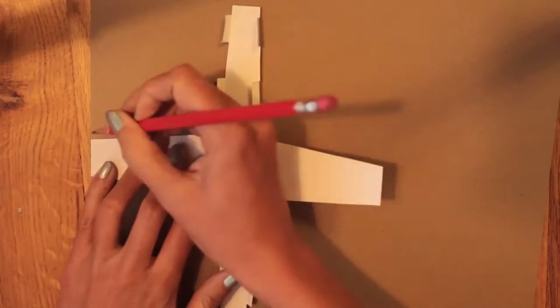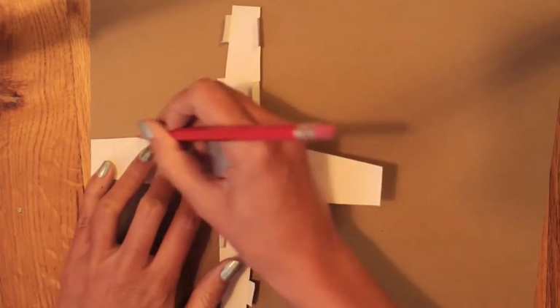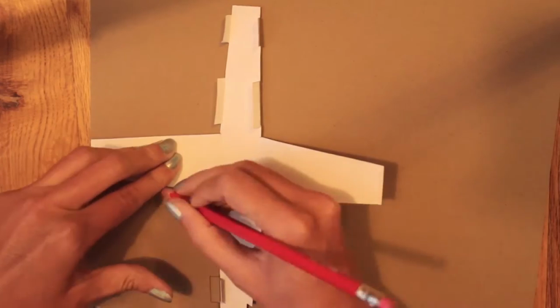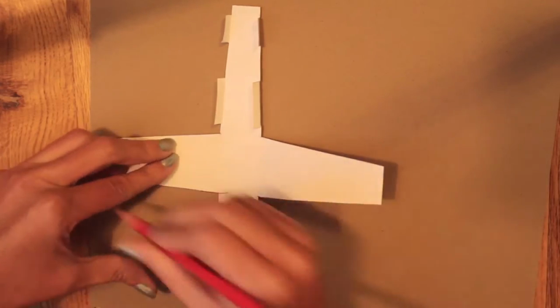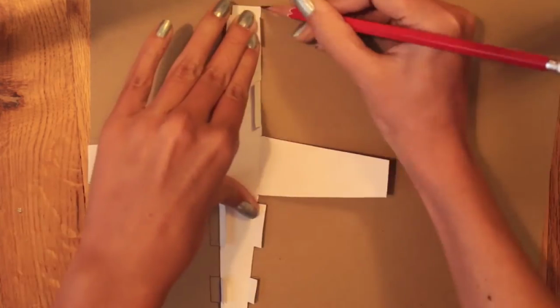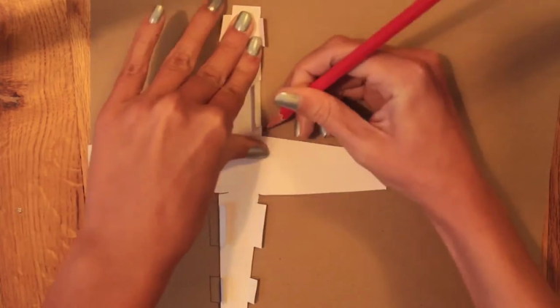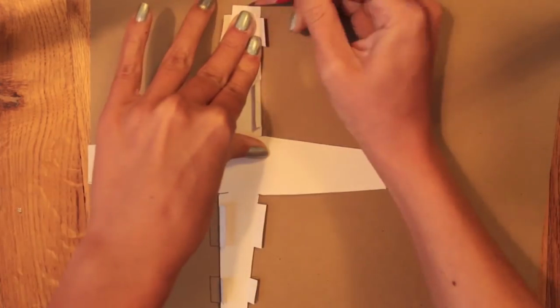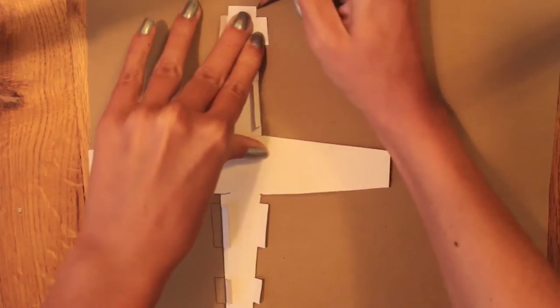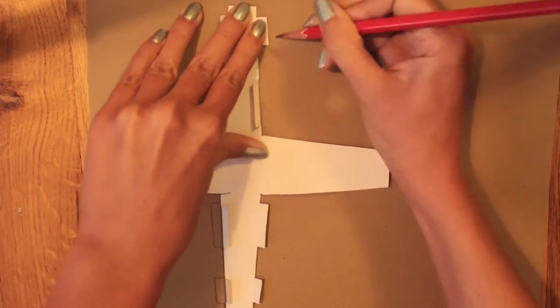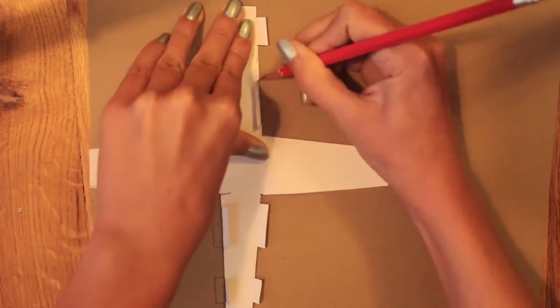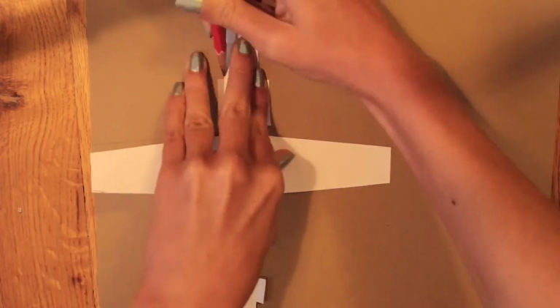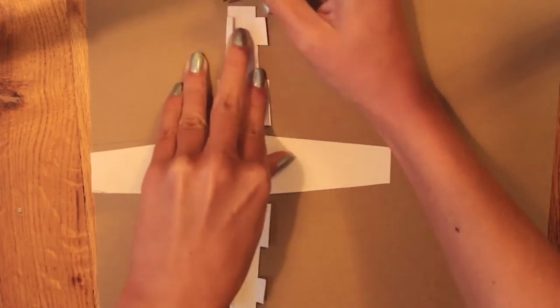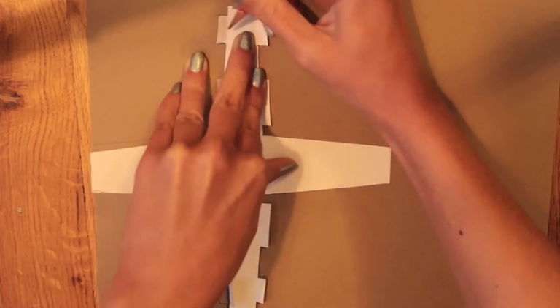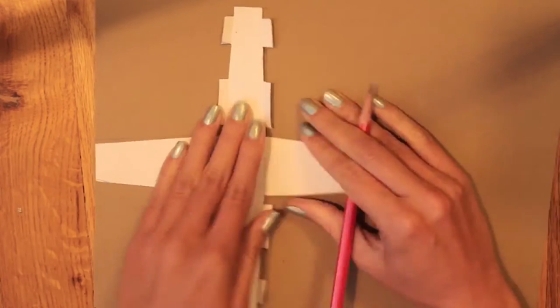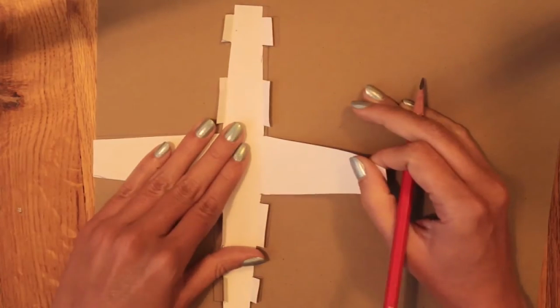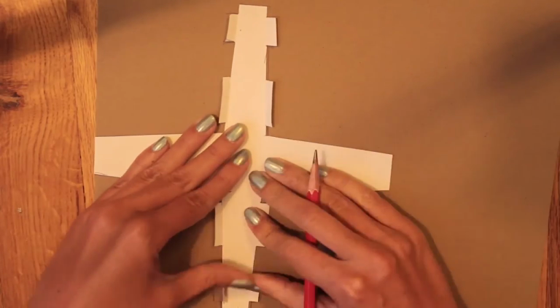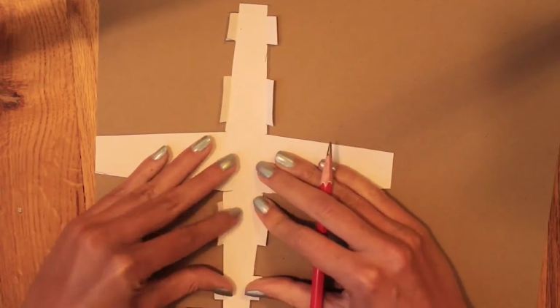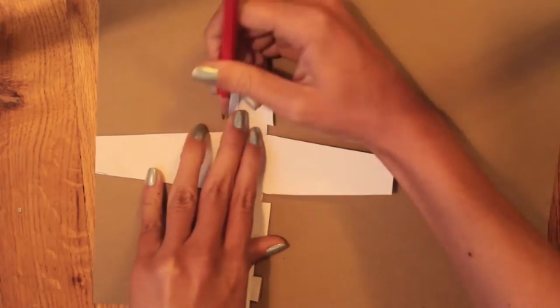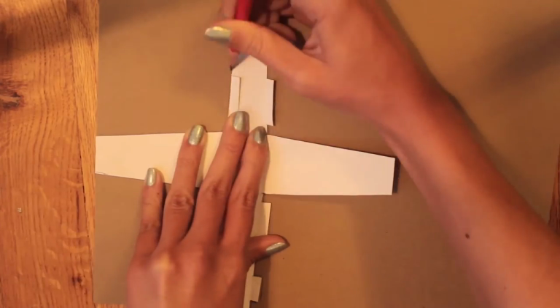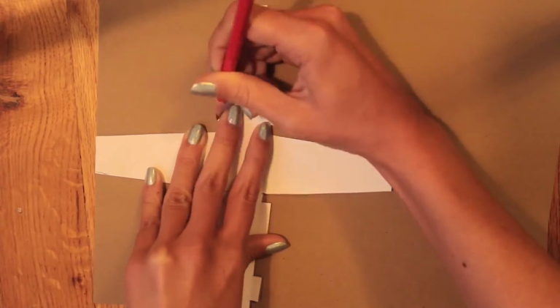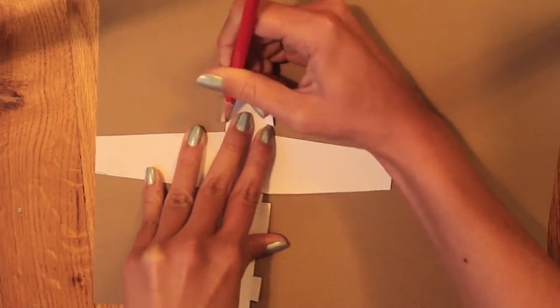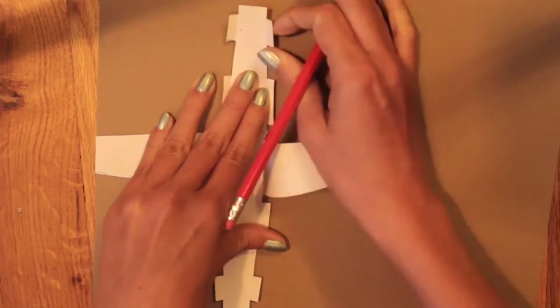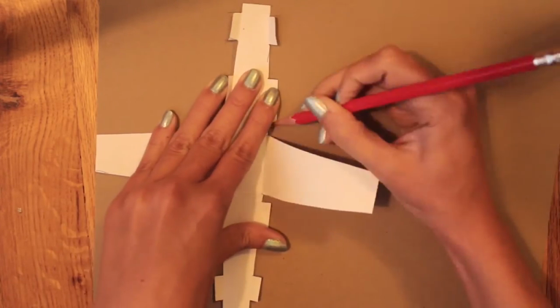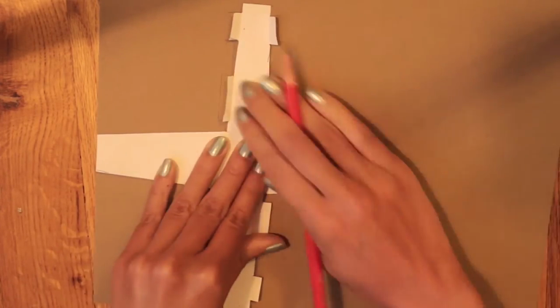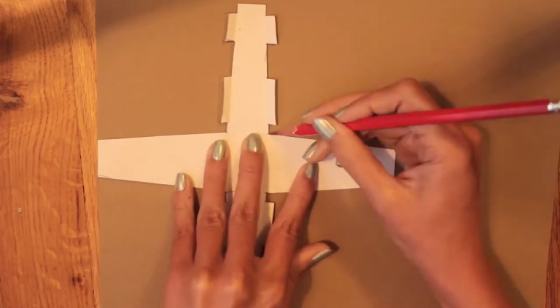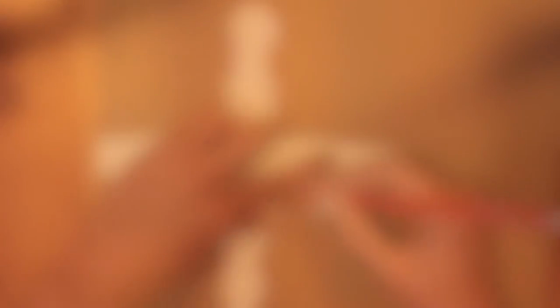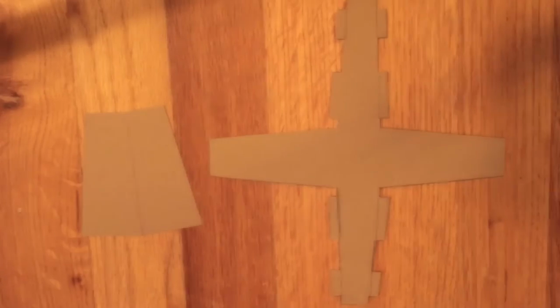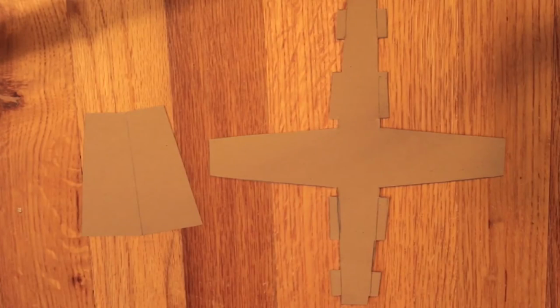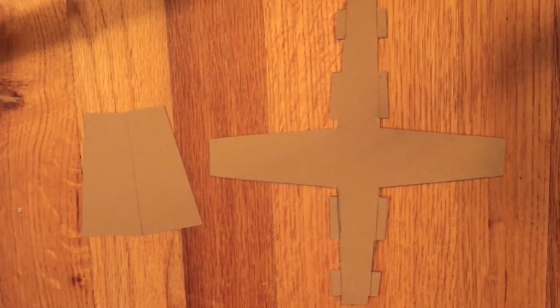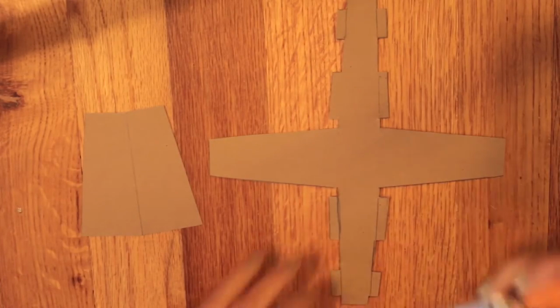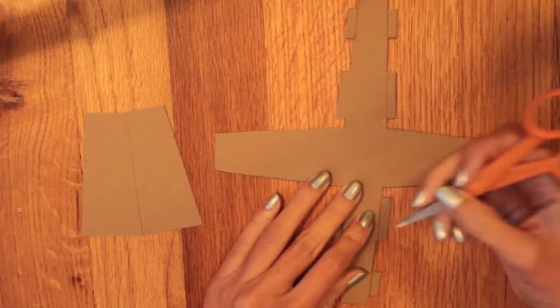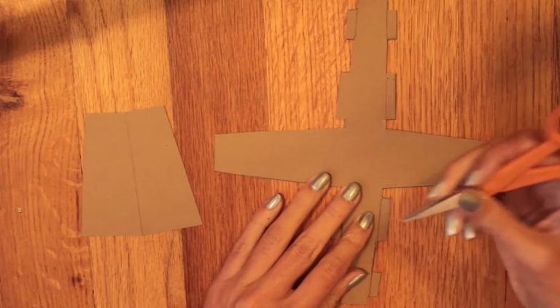You're going to start by tracing the patterns onto your paper. Make sure to lift up all those tabs and get all the lines traced. Then you're going to cut them out, and you'll be left with this.